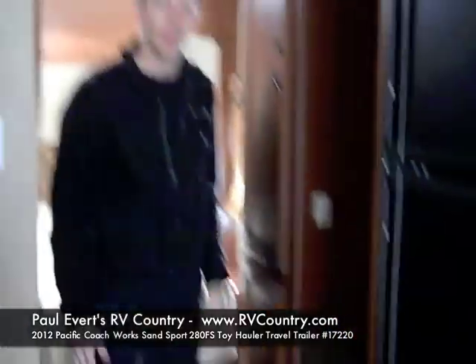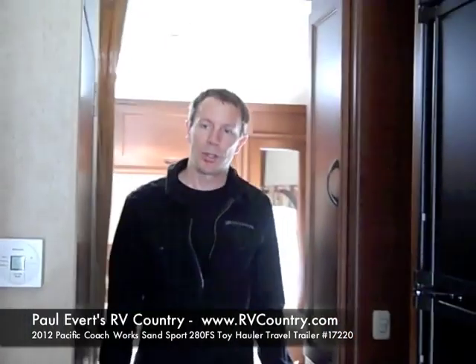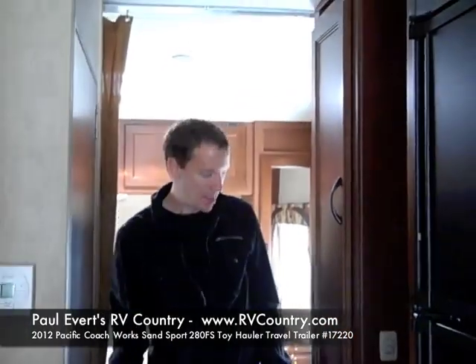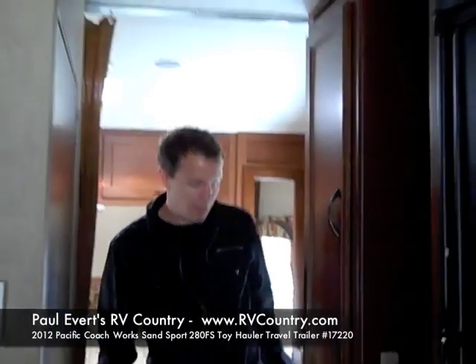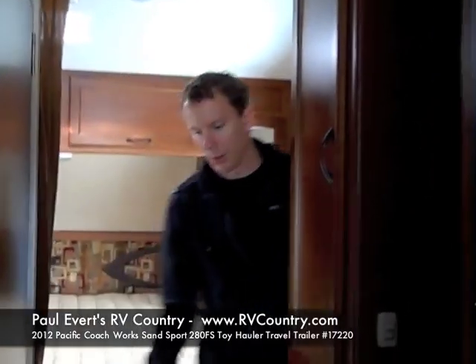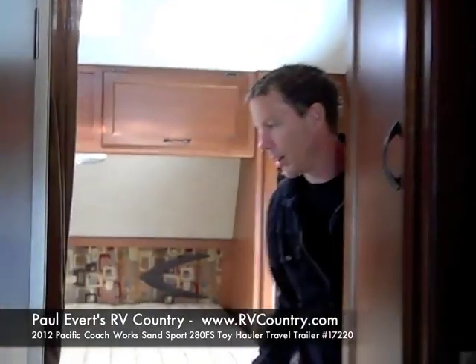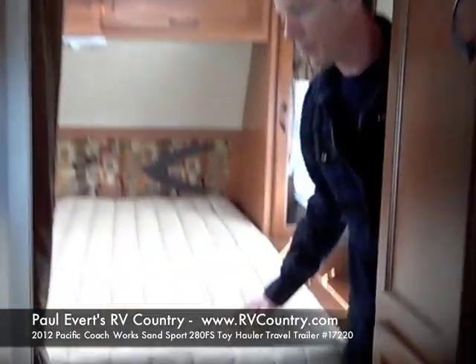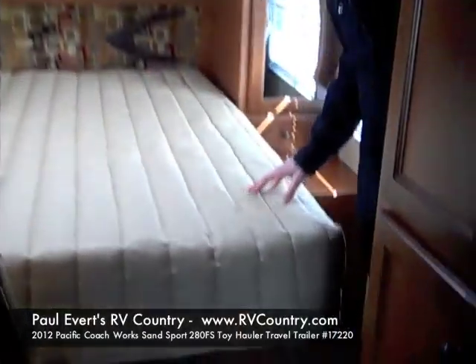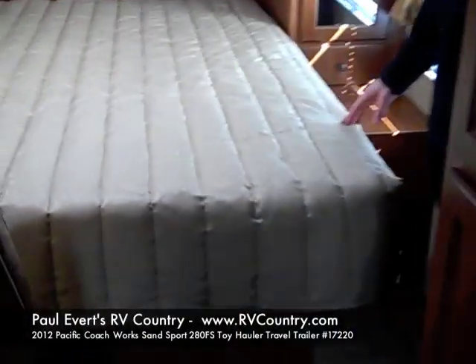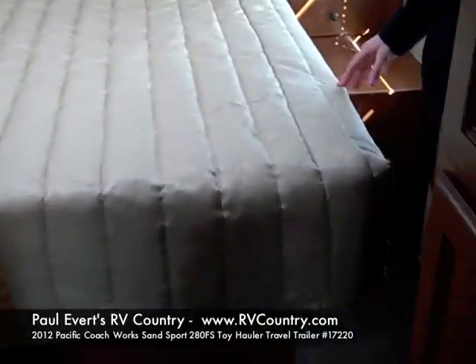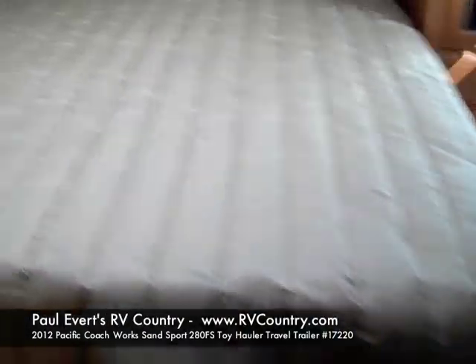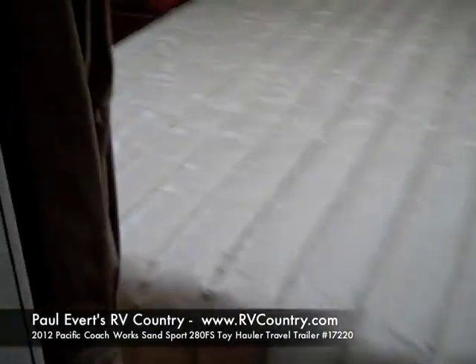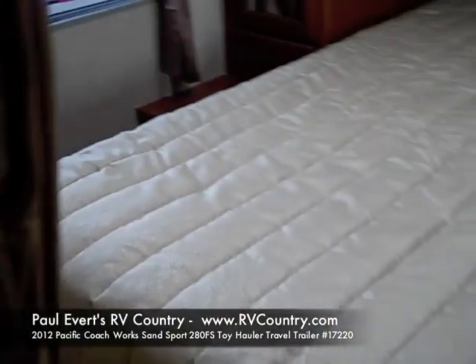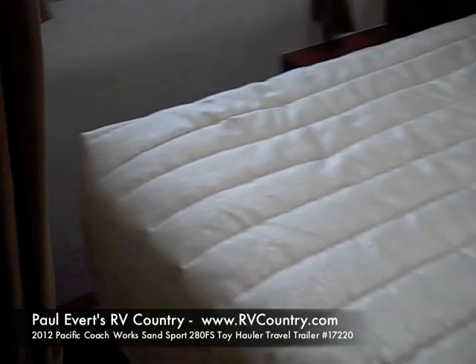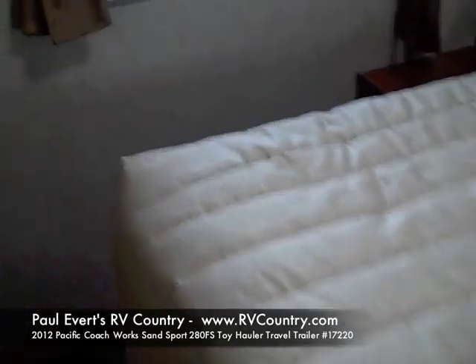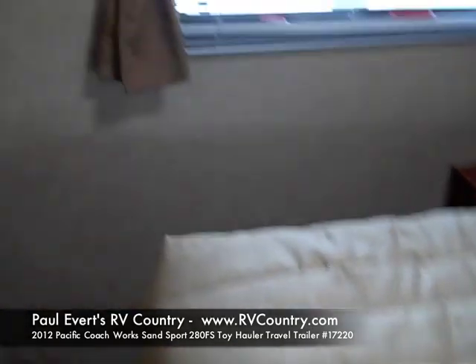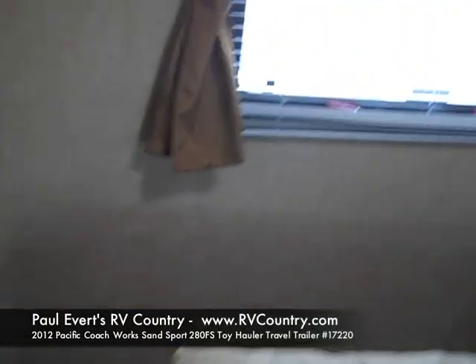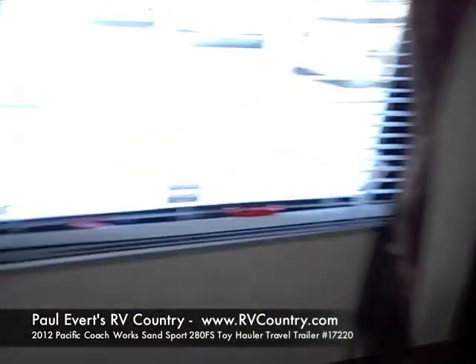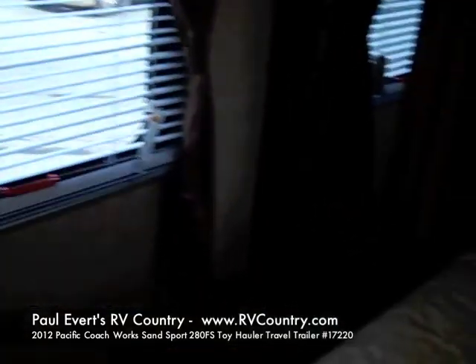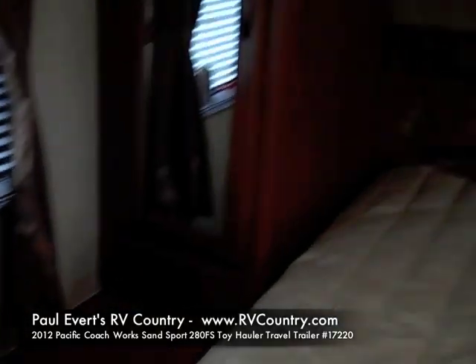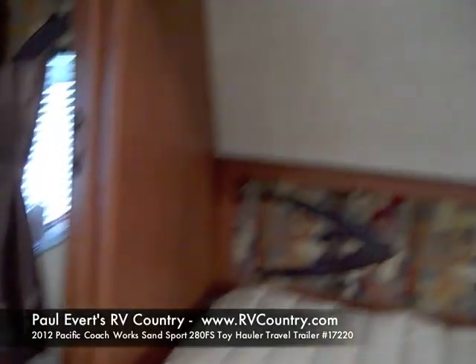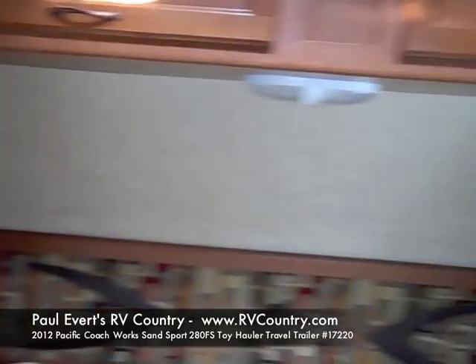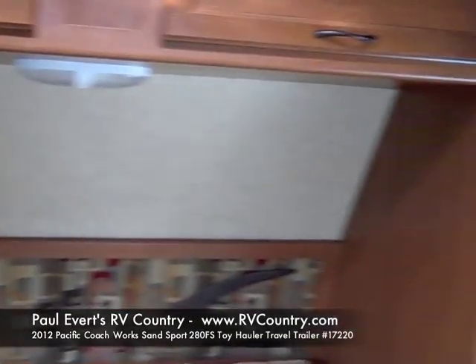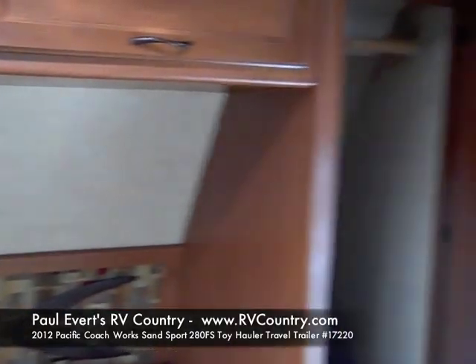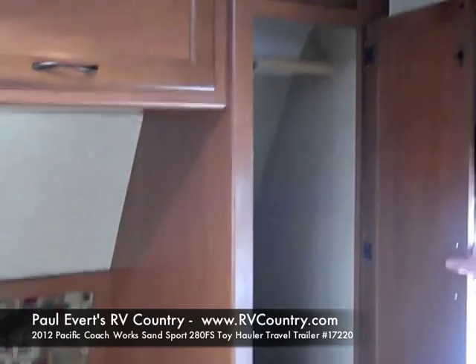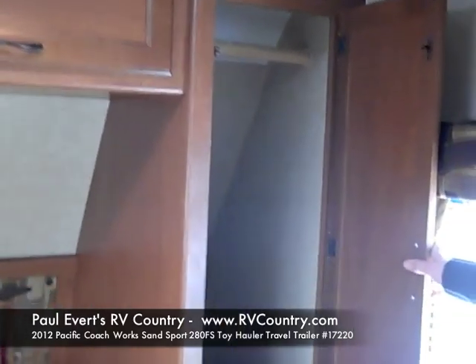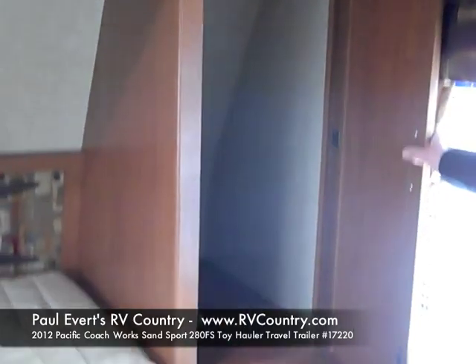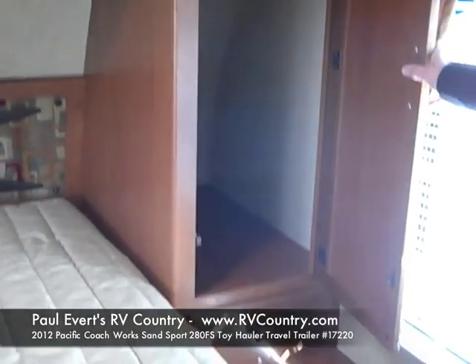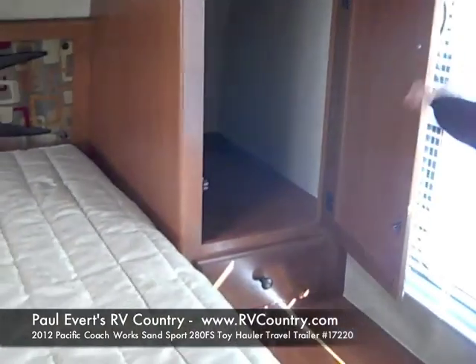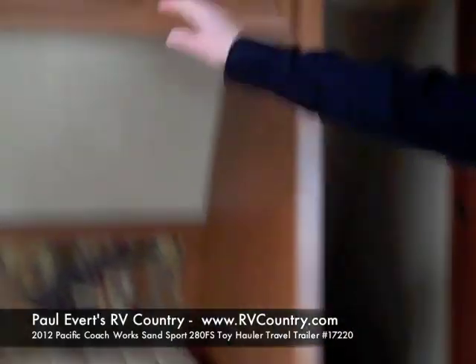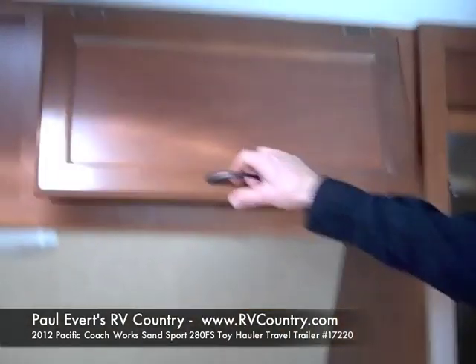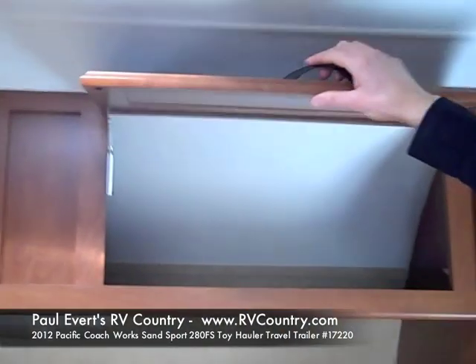Plus, as you come into the bedroom, you'll notice that you get a walk-around queen bed — you don't have to crawl over anybody to get in bed. And on both sides you have nice wardrobe compartments where you can hang all of your clothes, plus more storage up top.